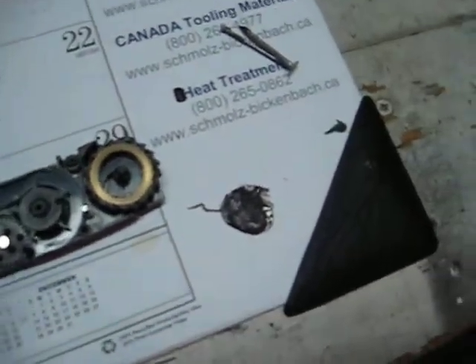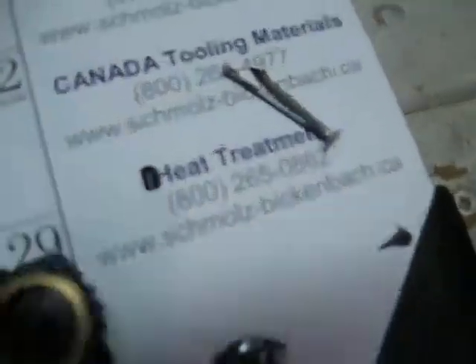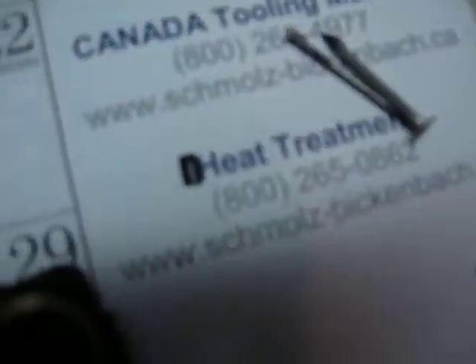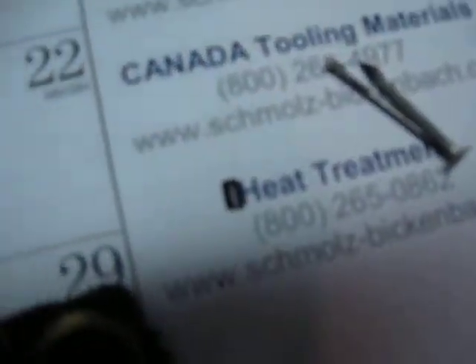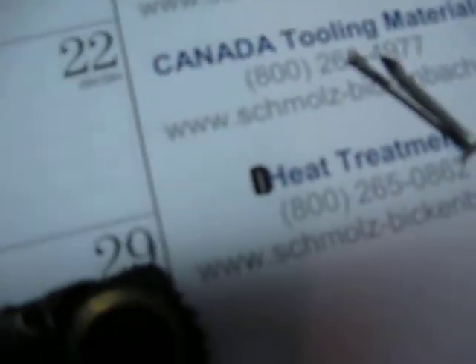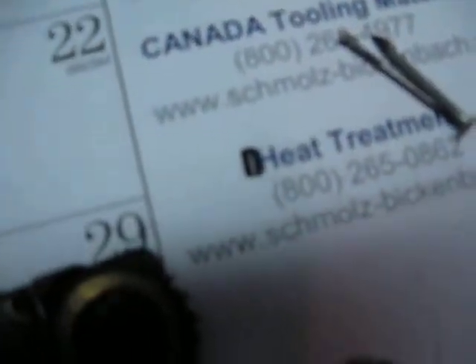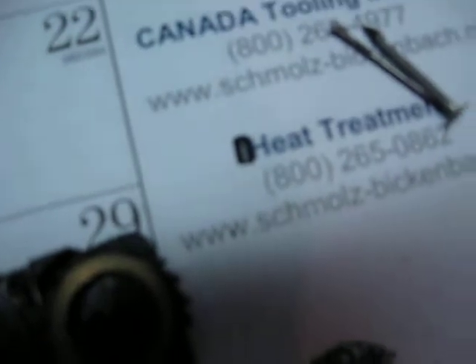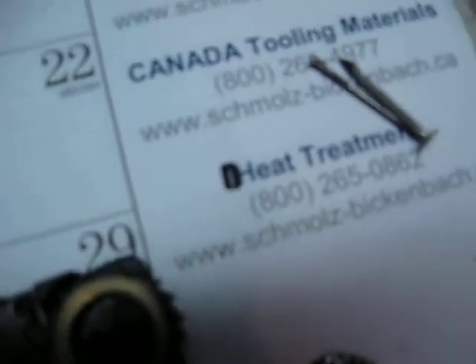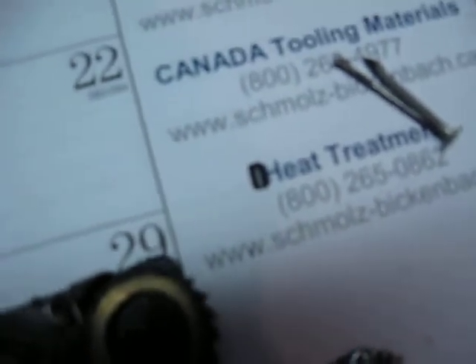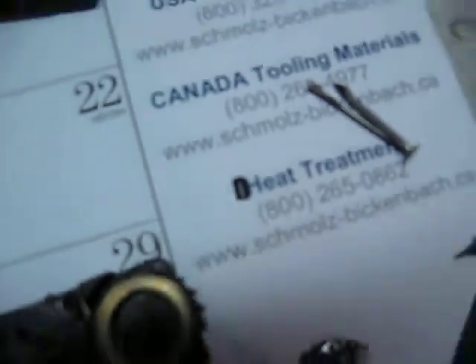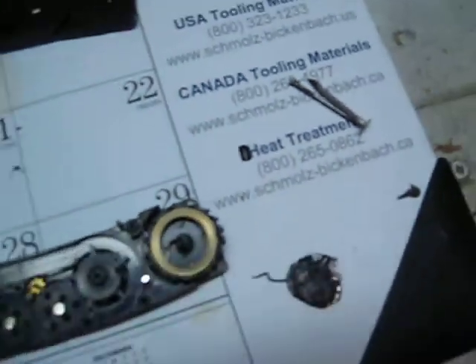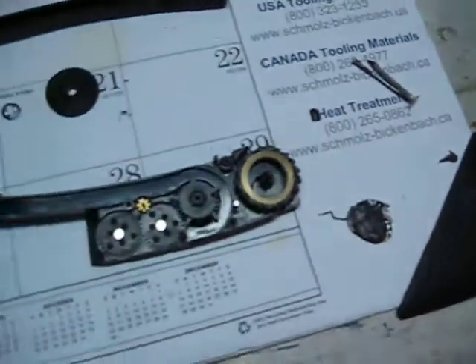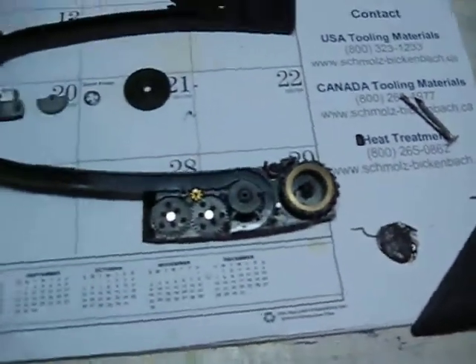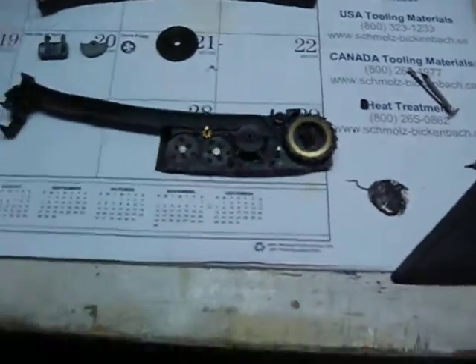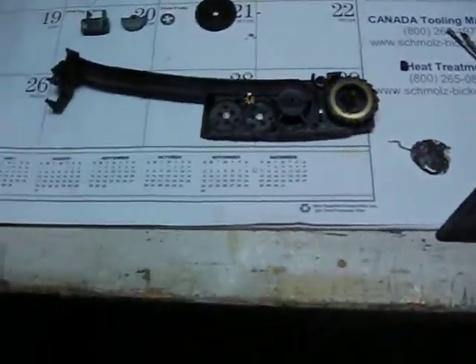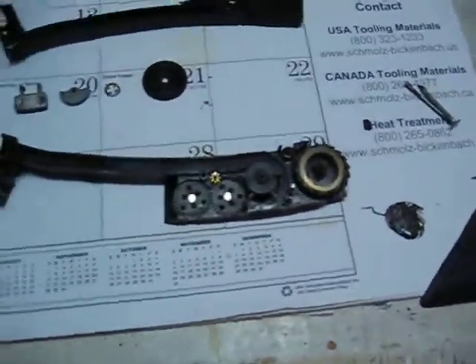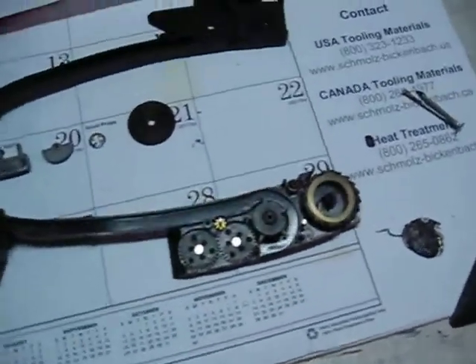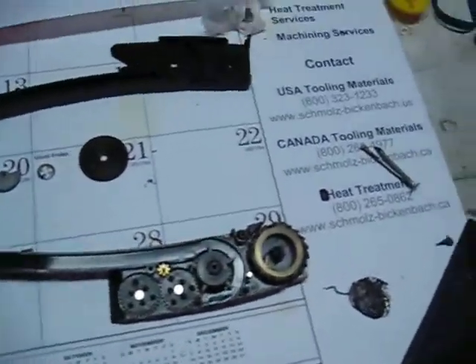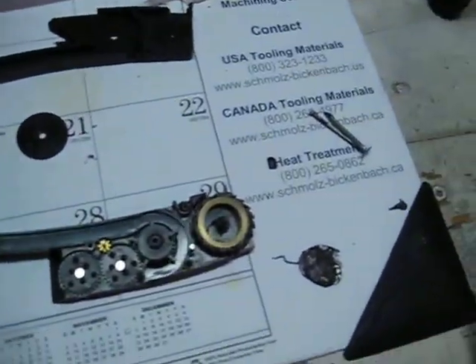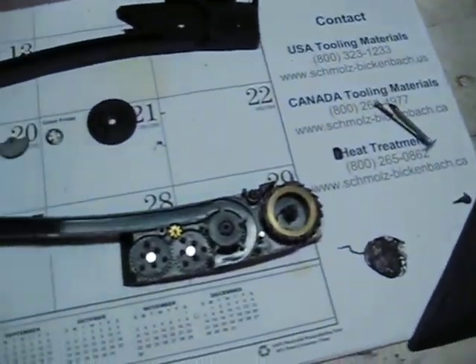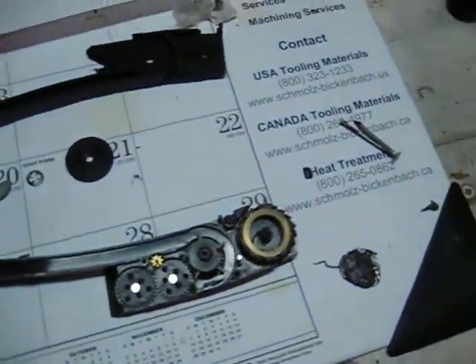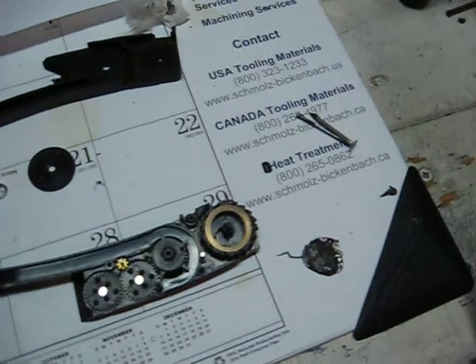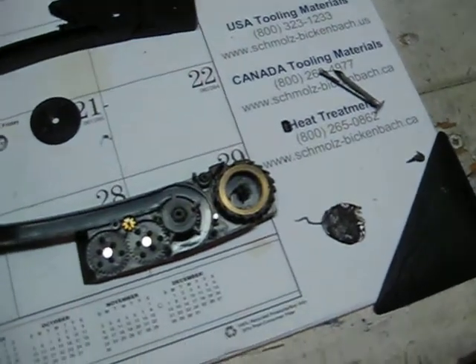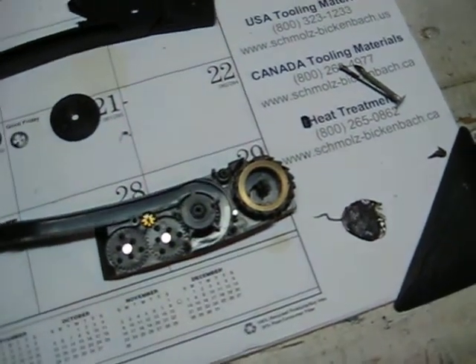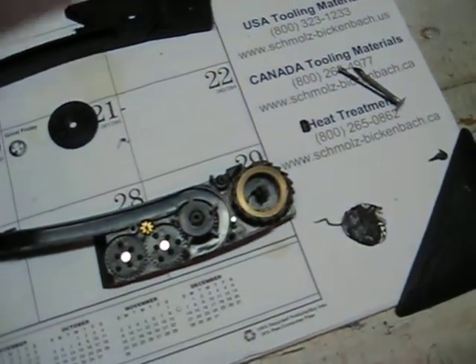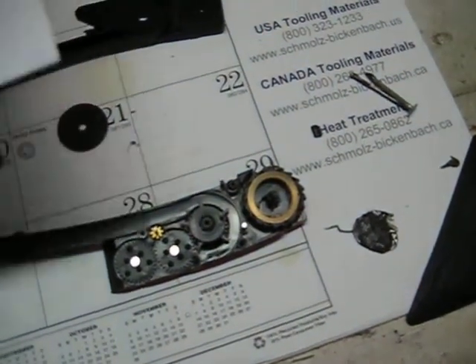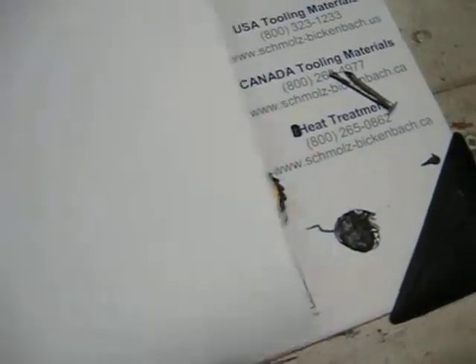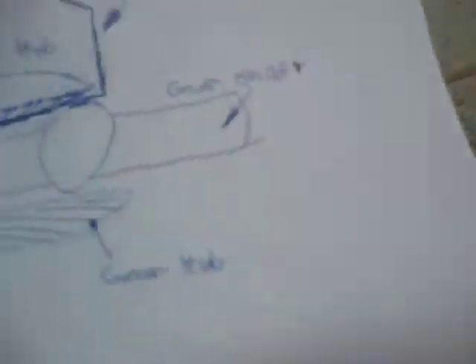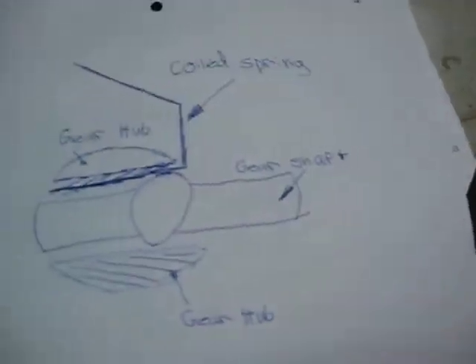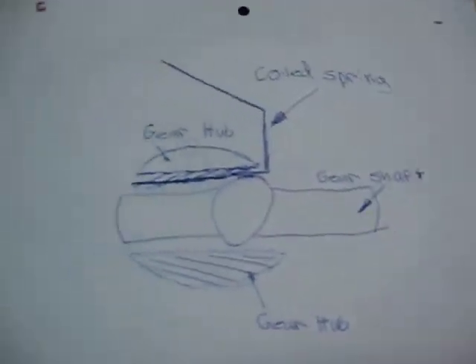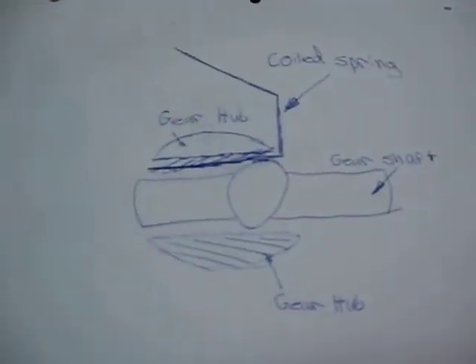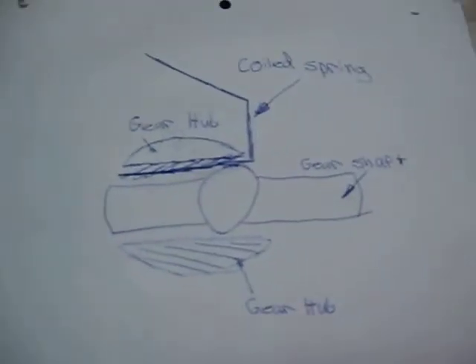This one right here — this is what was on there — snapped off. So right now I'm going to tell you how to fix it. Because I know you can't see the middle, I made a bigger diagram.